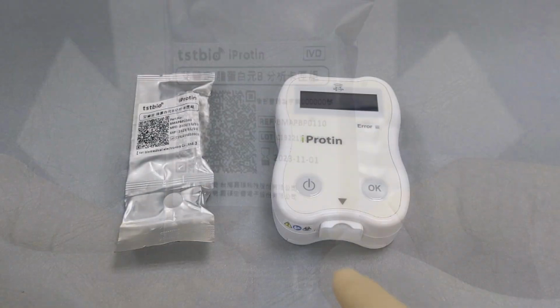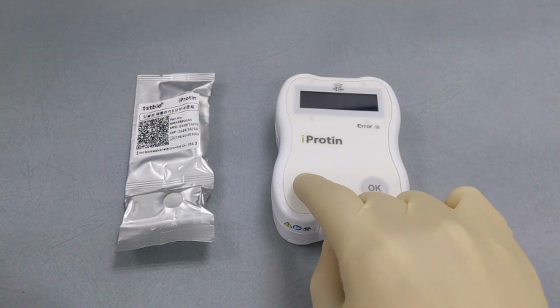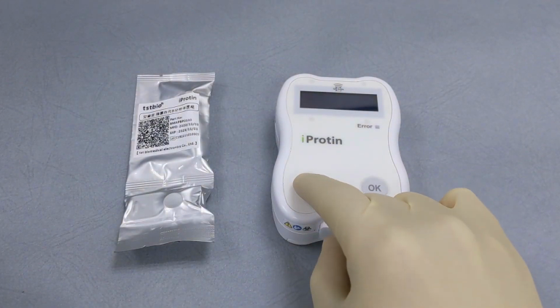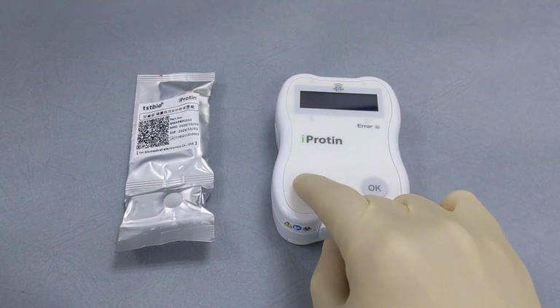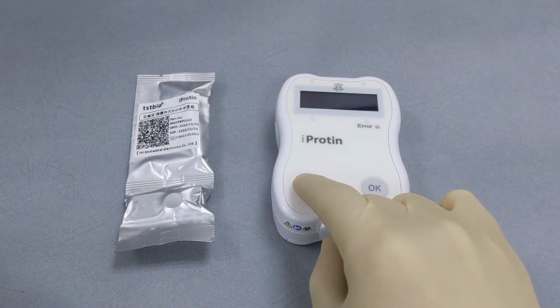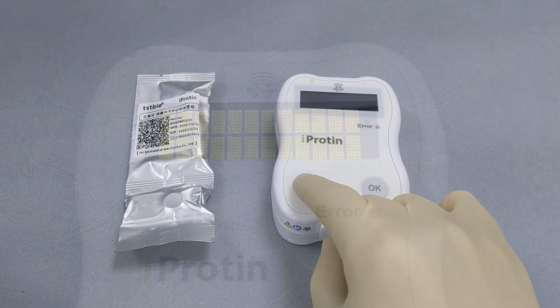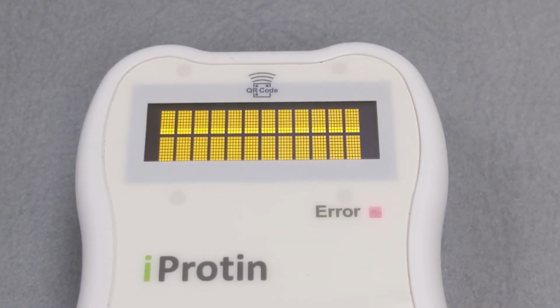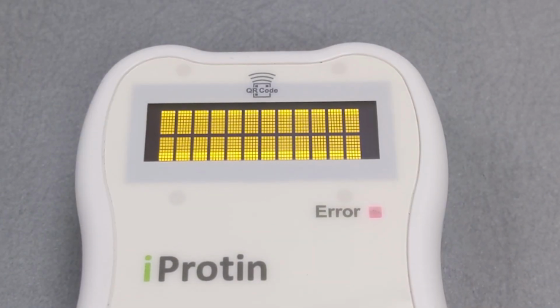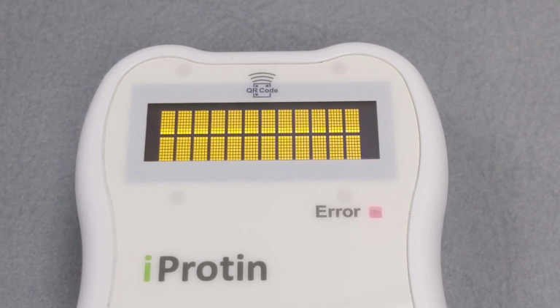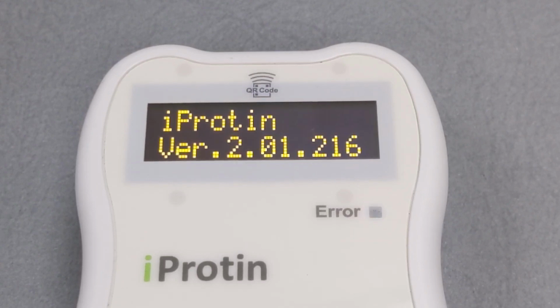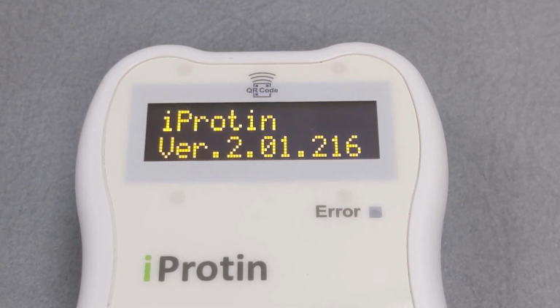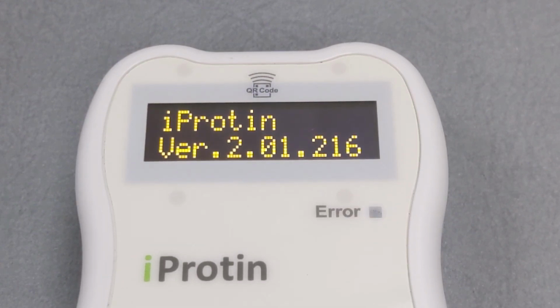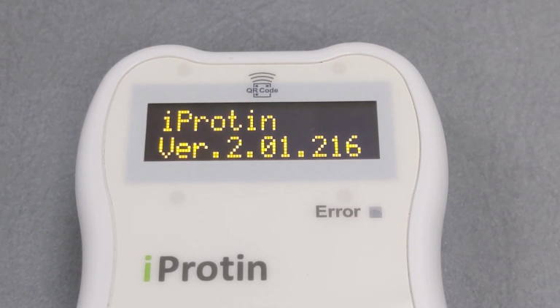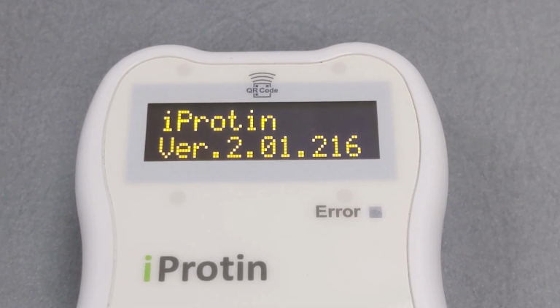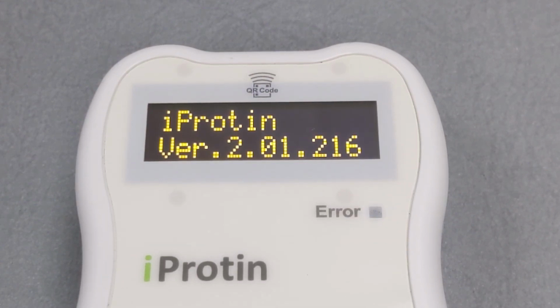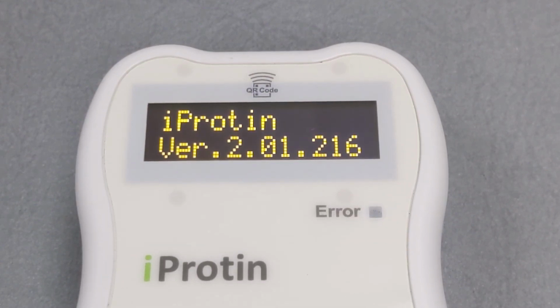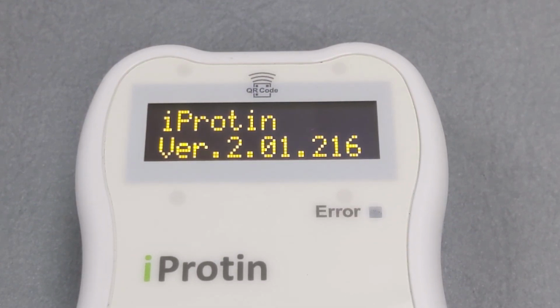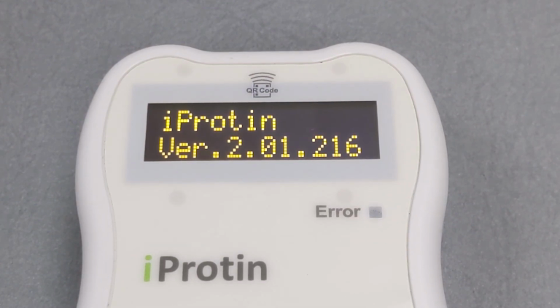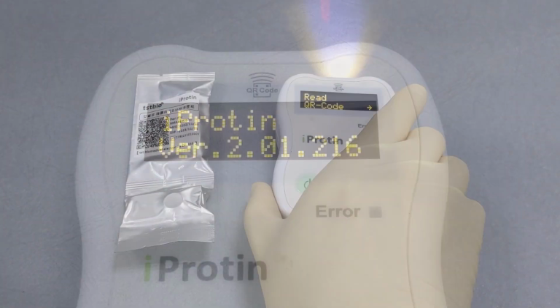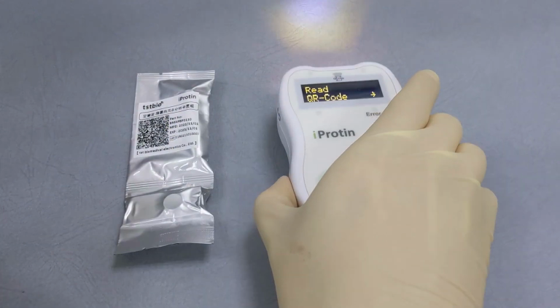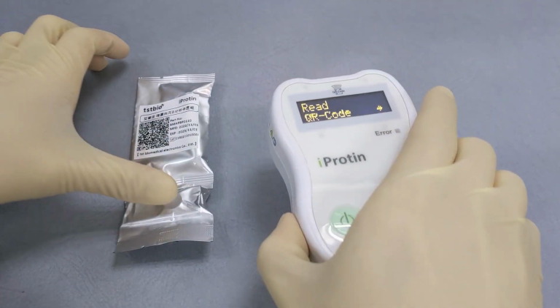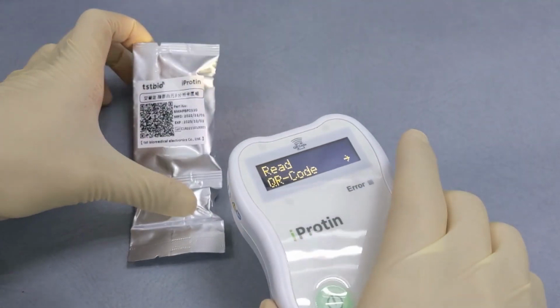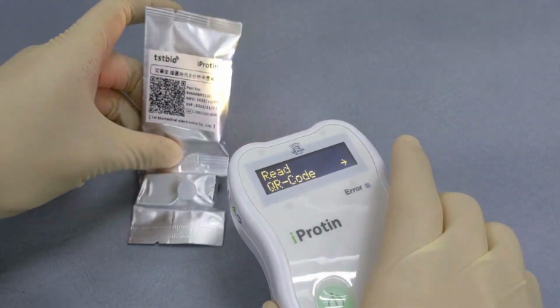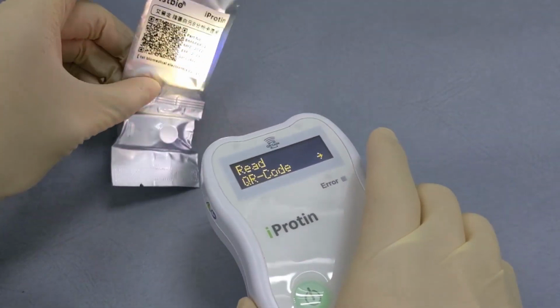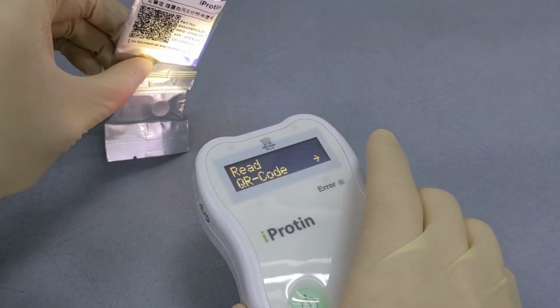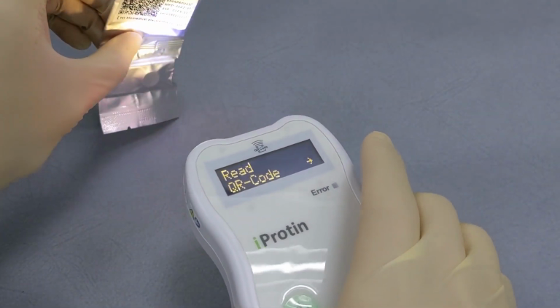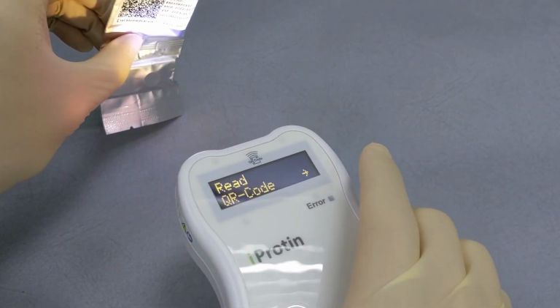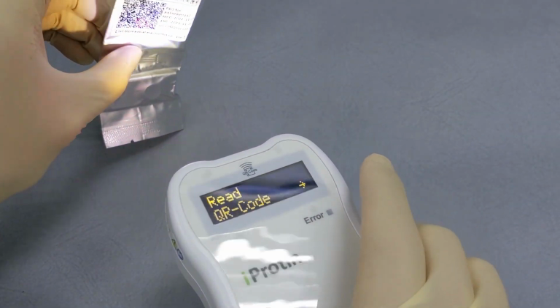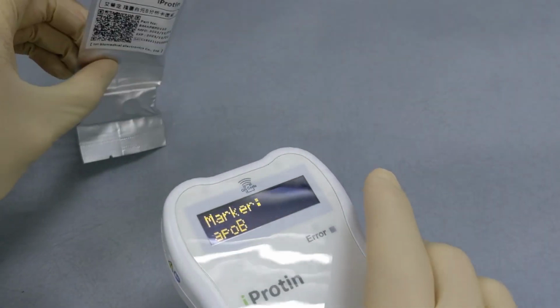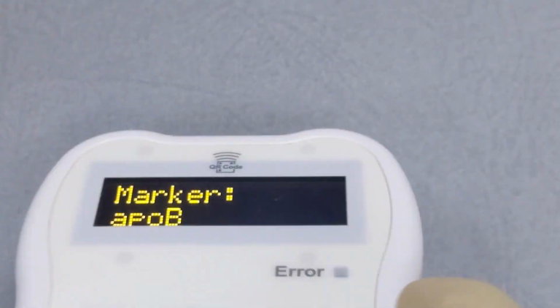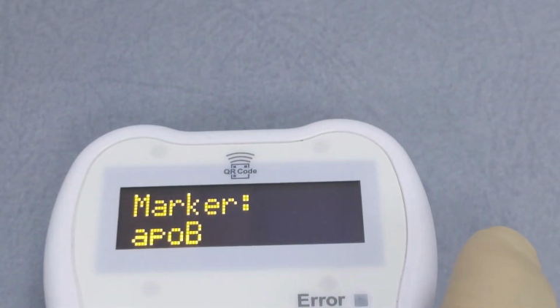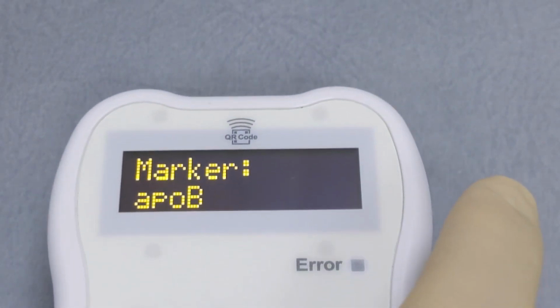Press and hold to turn on the iProtein reader. Confirm the version of the reader. Scan the QR code and confirm the current test item.